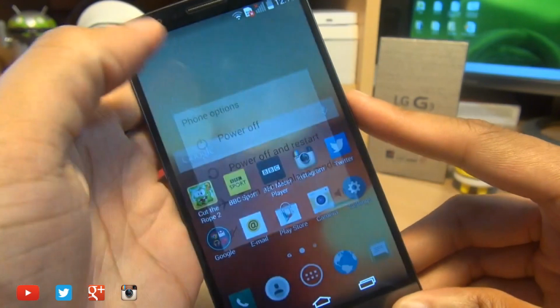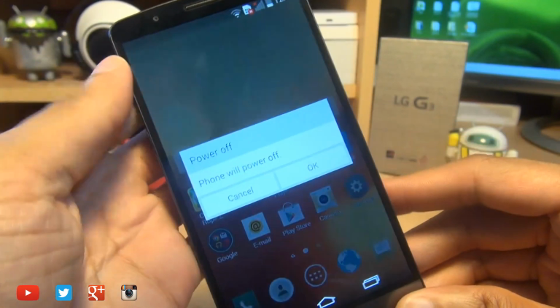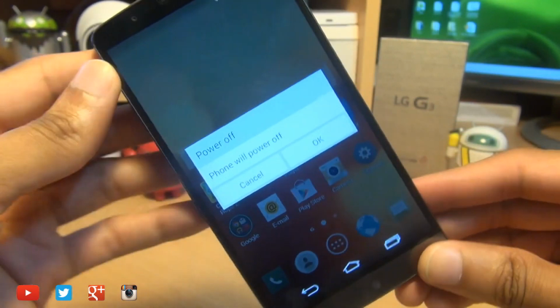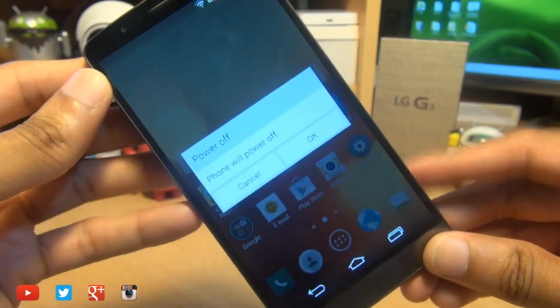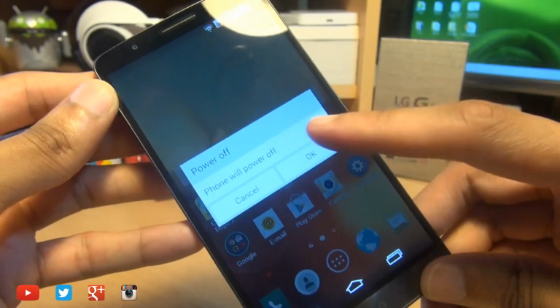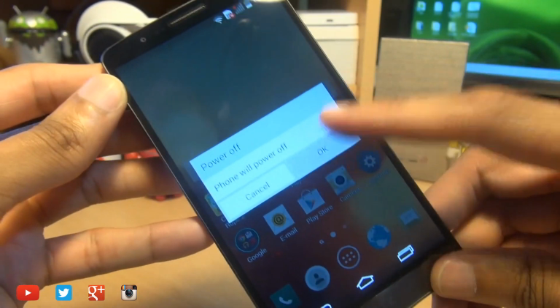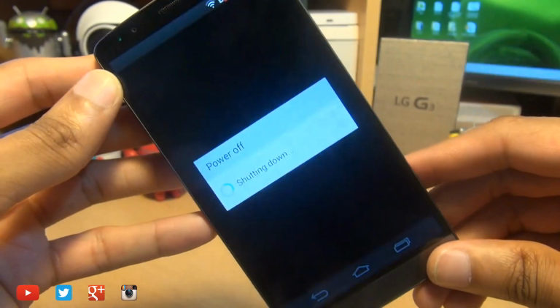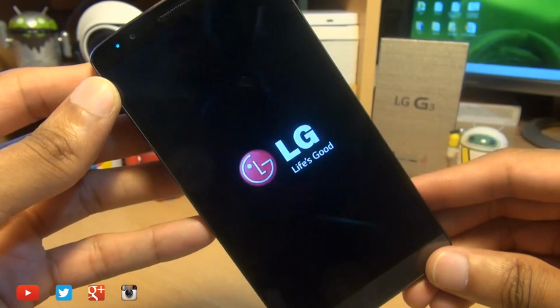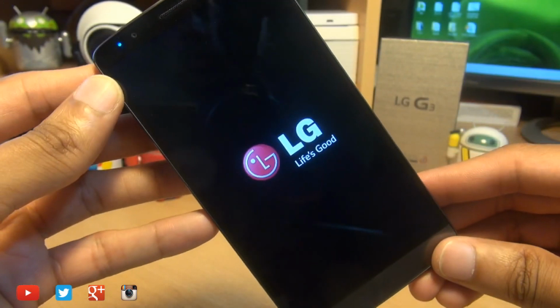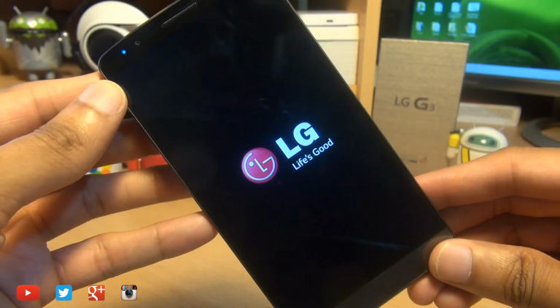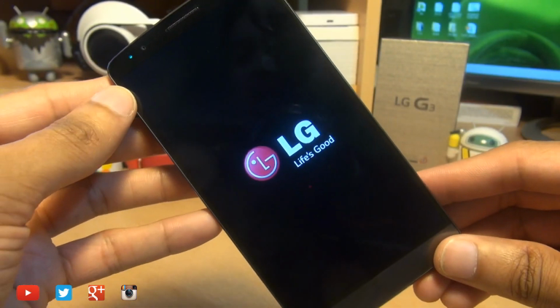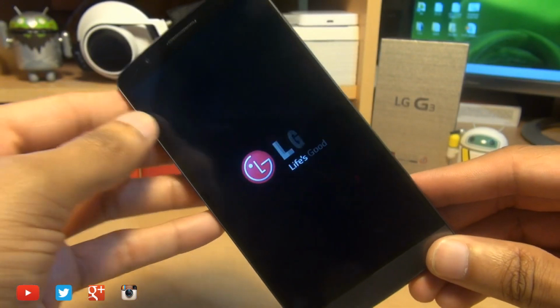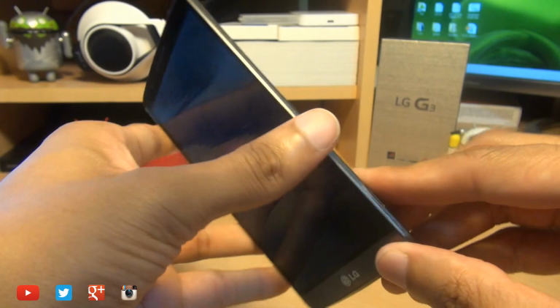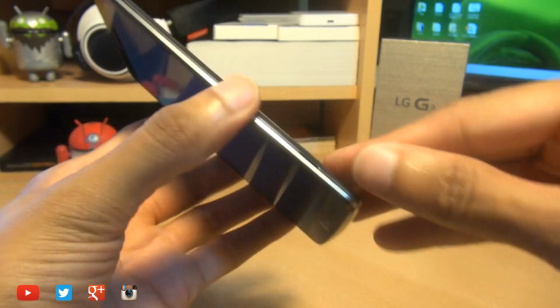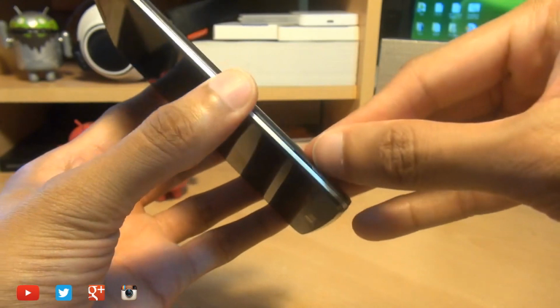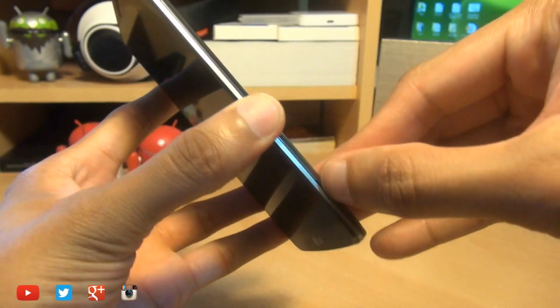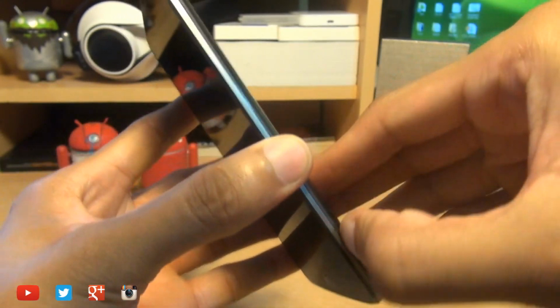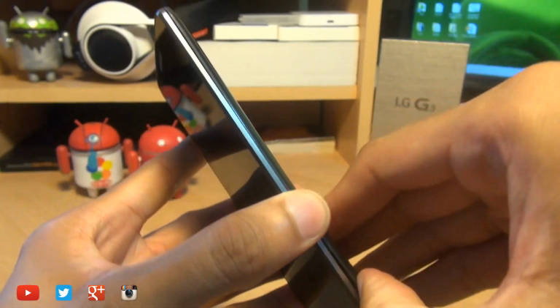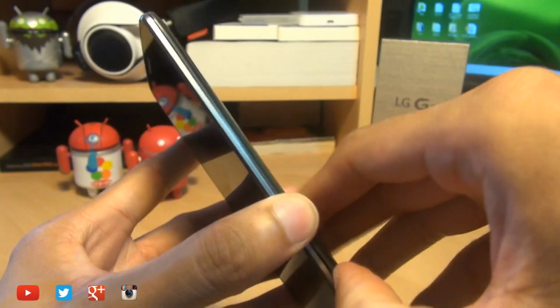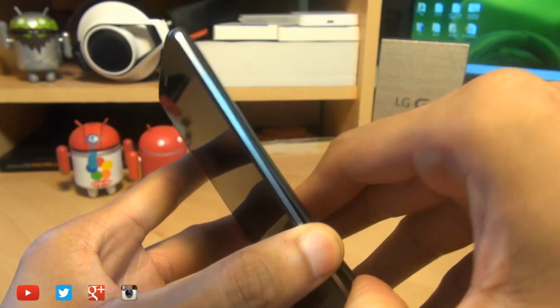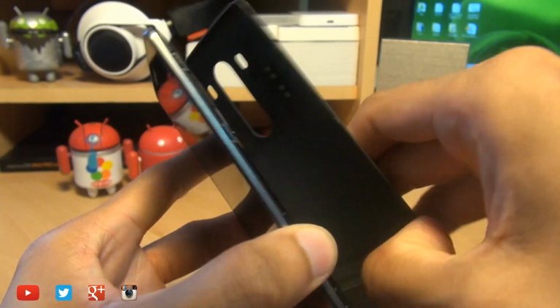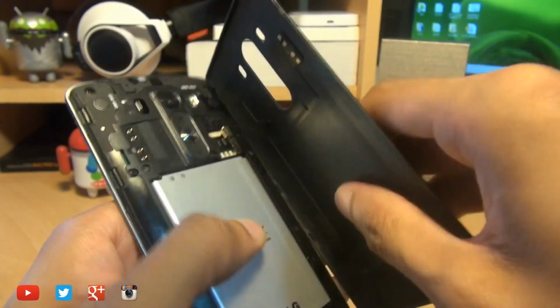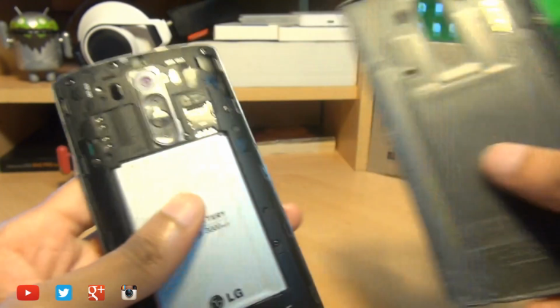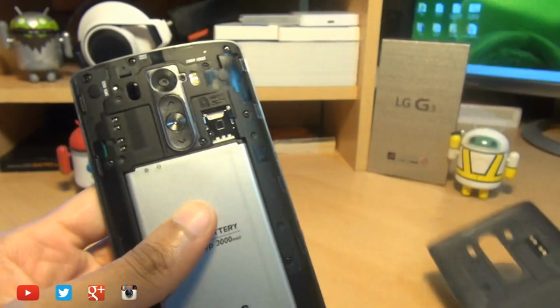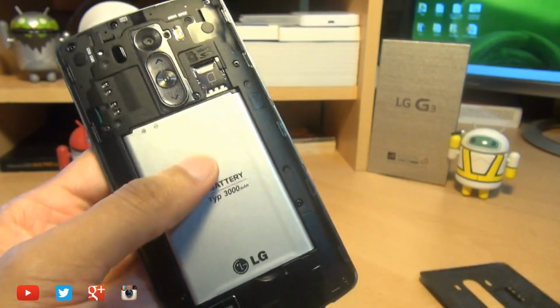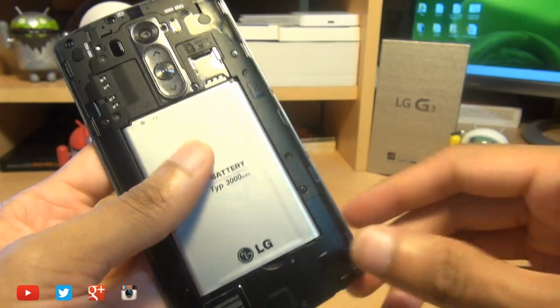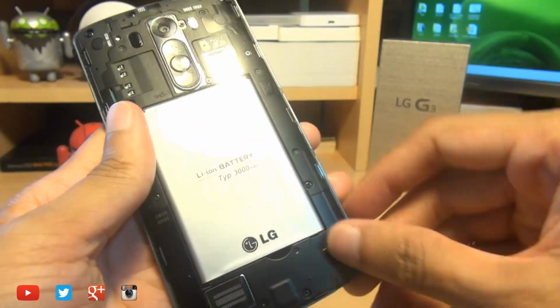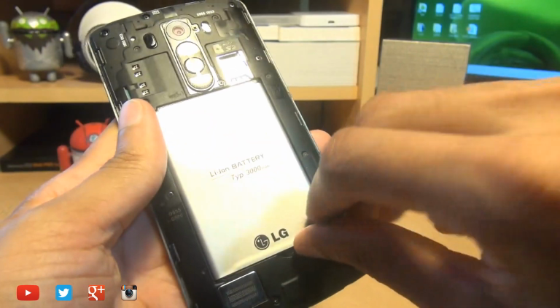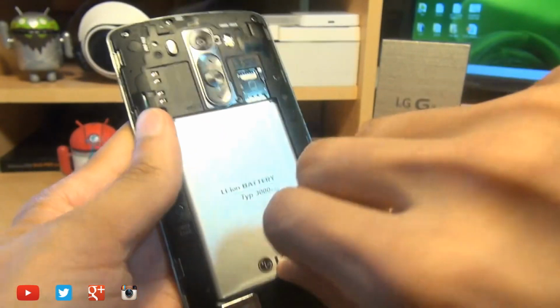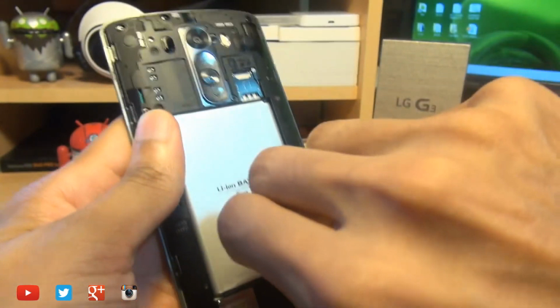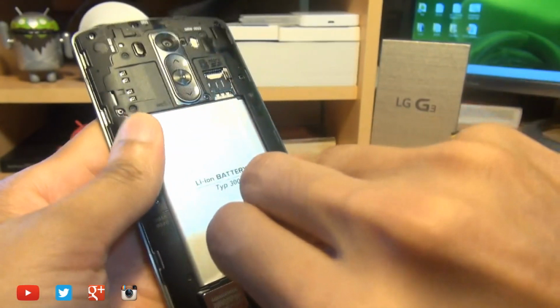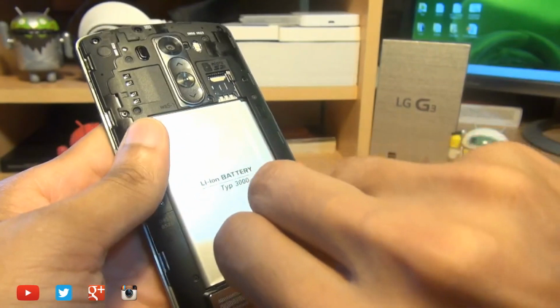So first of all, you need to switch off your handset because you will be removing the battery. Once the device is off, remove the rear panel — without dropping your device, that is — and remove the battery from the back.